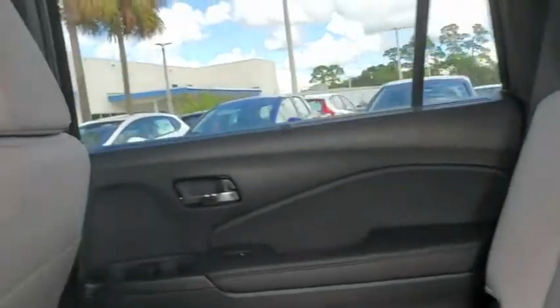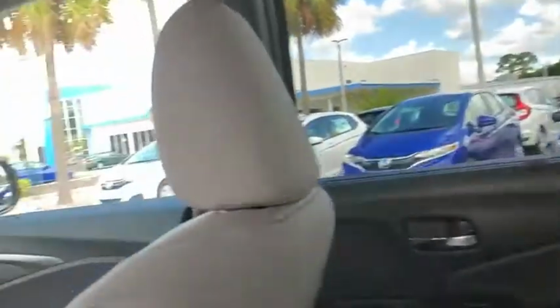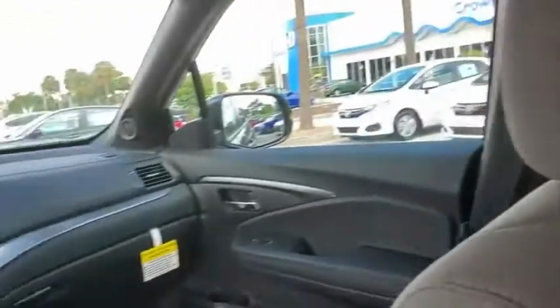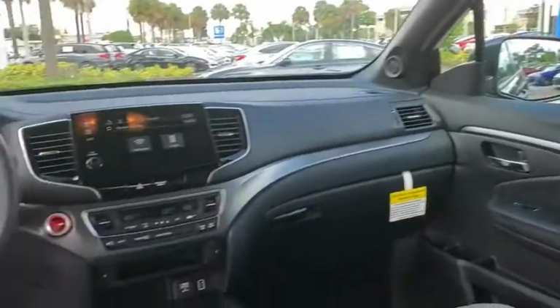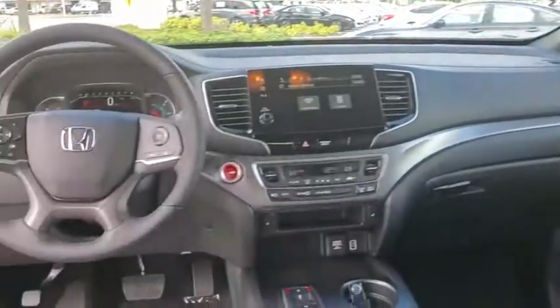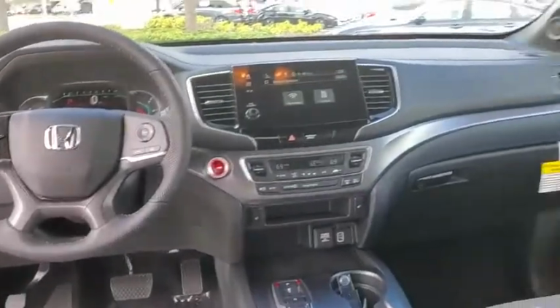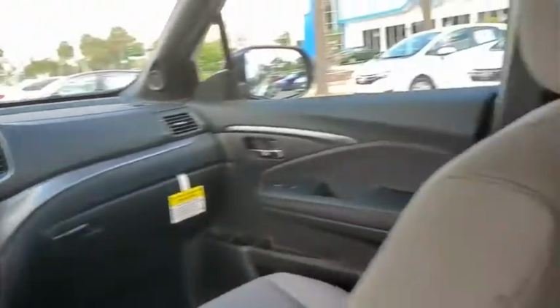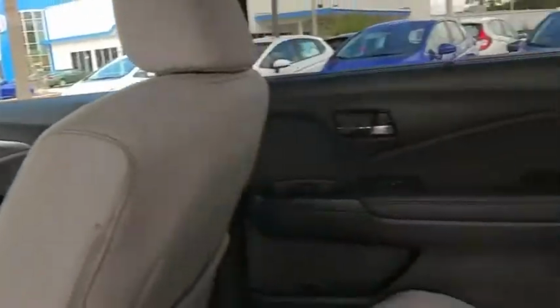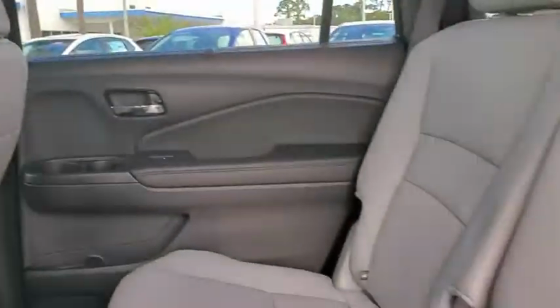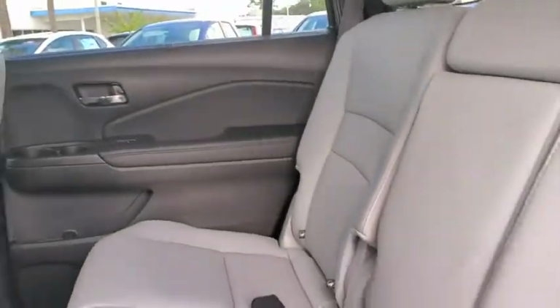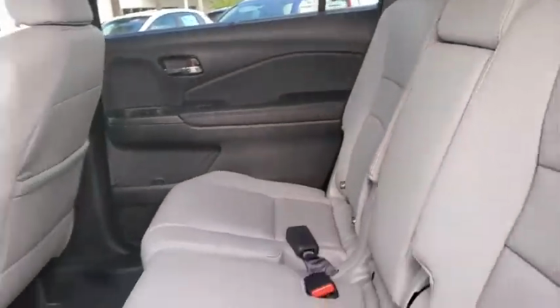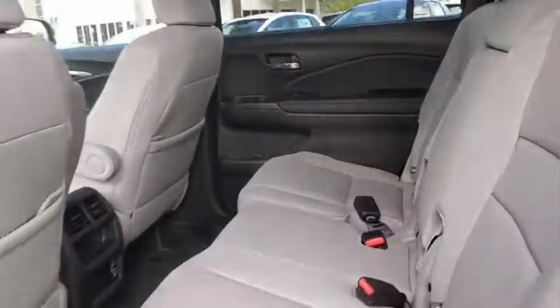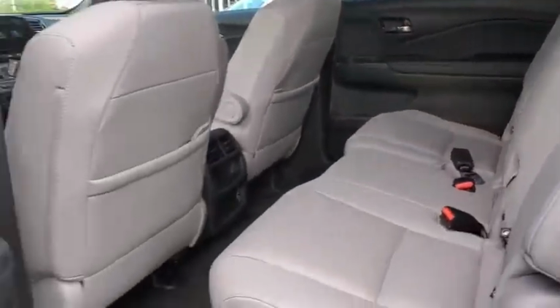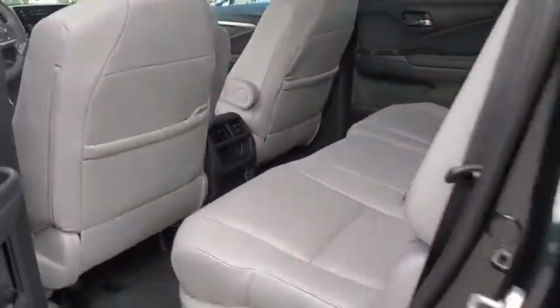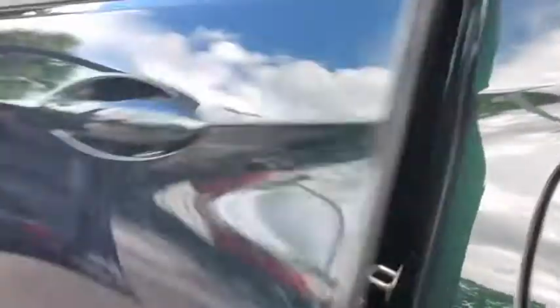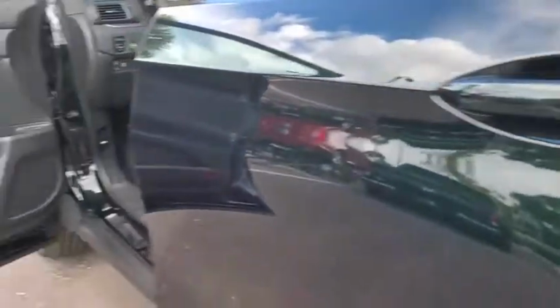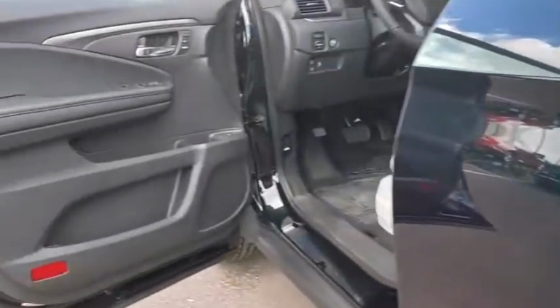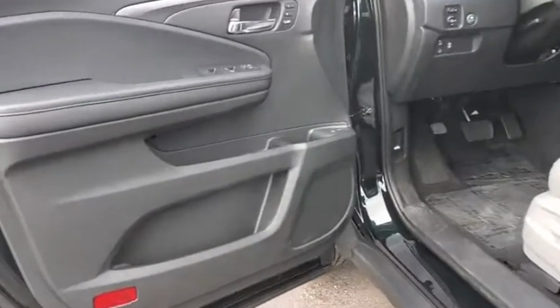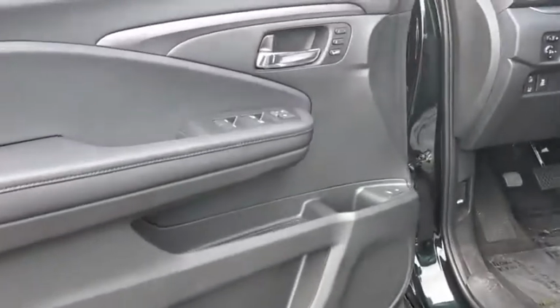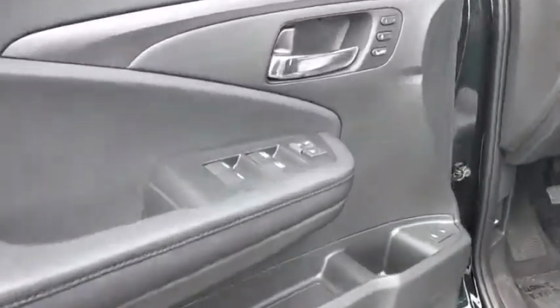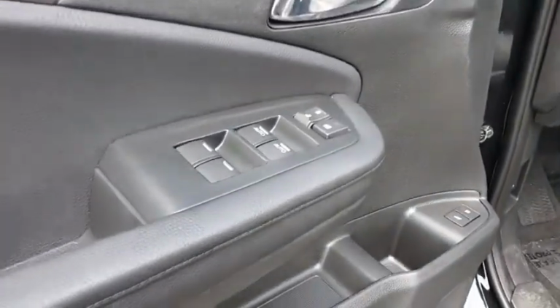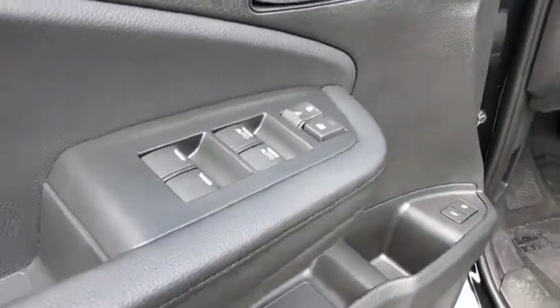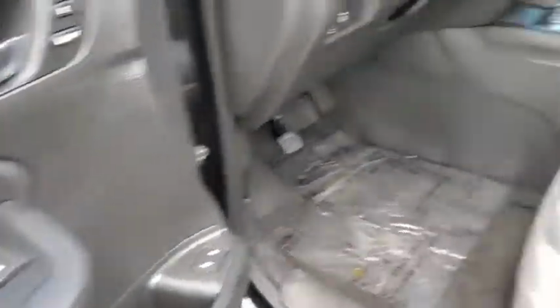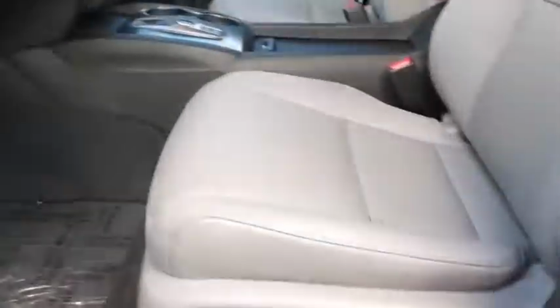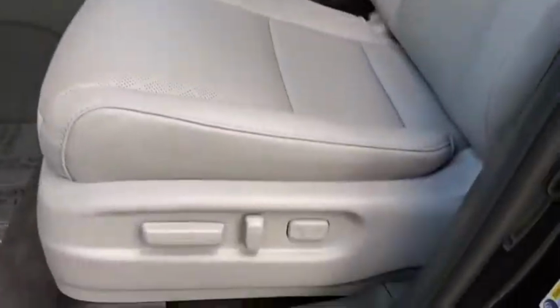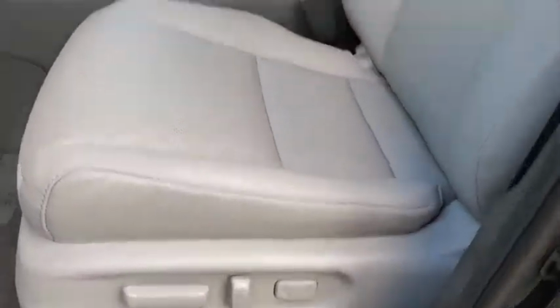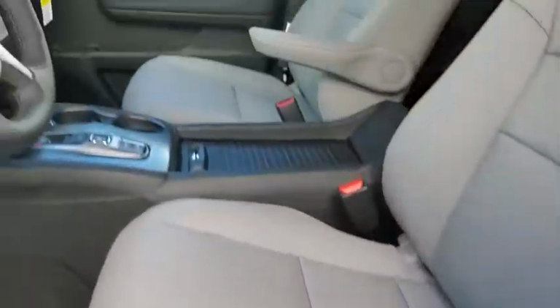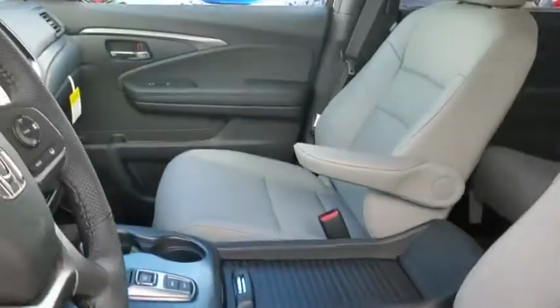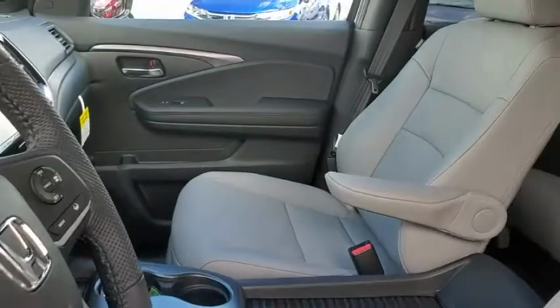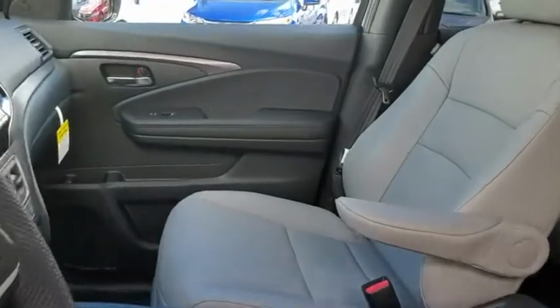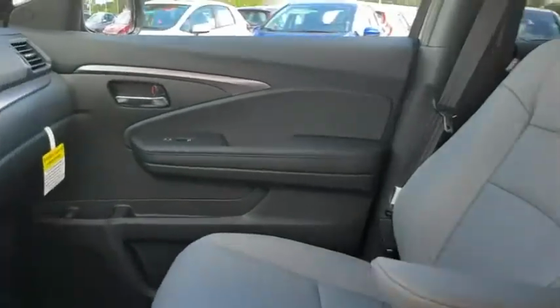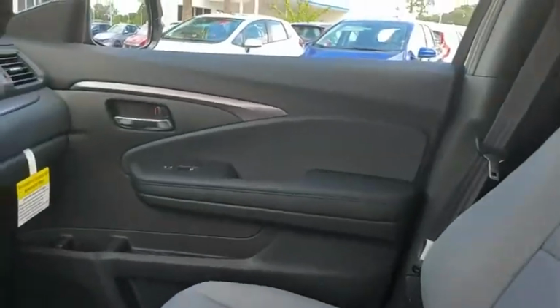Here are some of this vehicle's great options: traction control, power liftgate, power passenger seat, dual airbags, power steering, four-wheel disc brakes, trip computer, electronic stability control, fog lights, heated front seats.